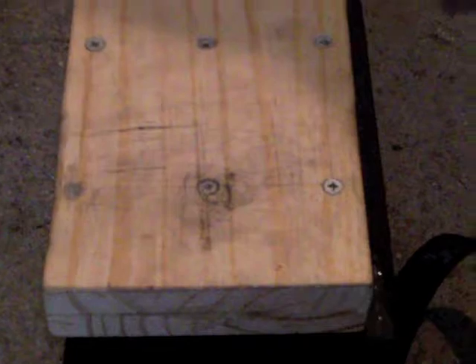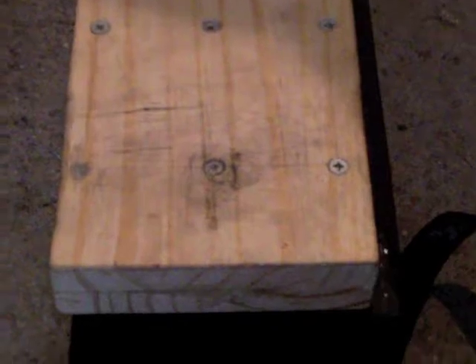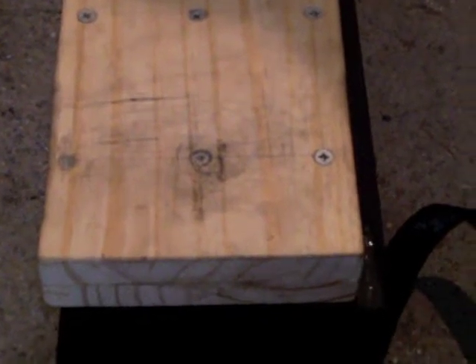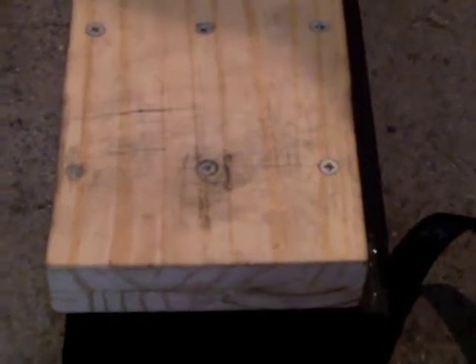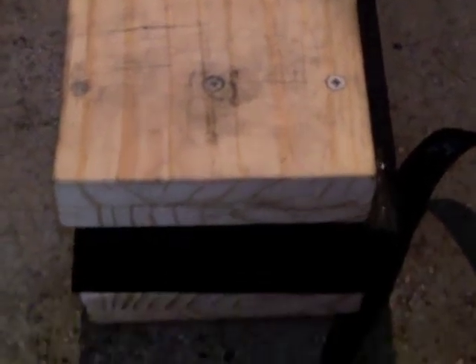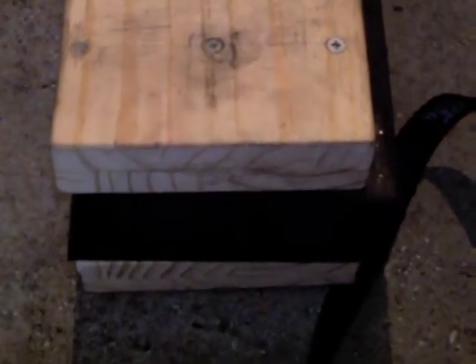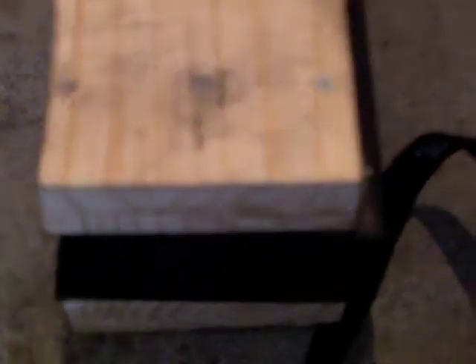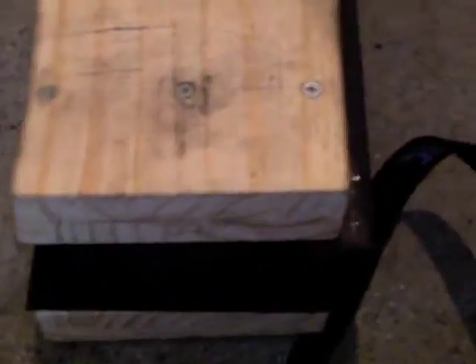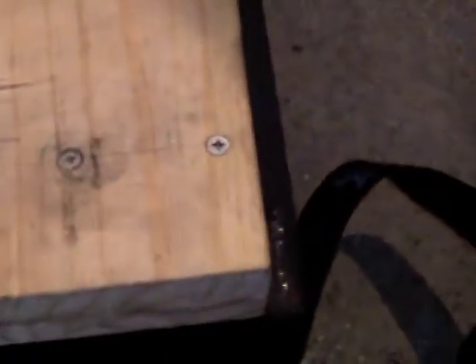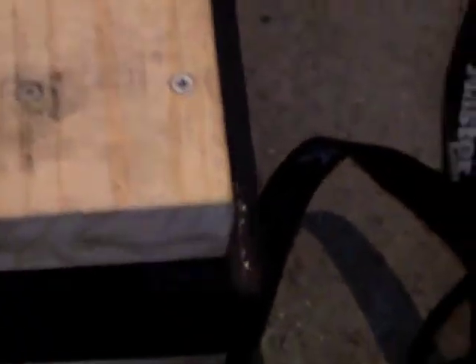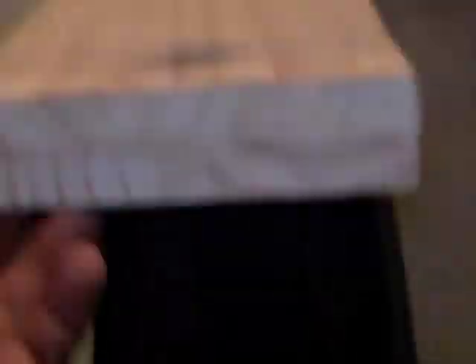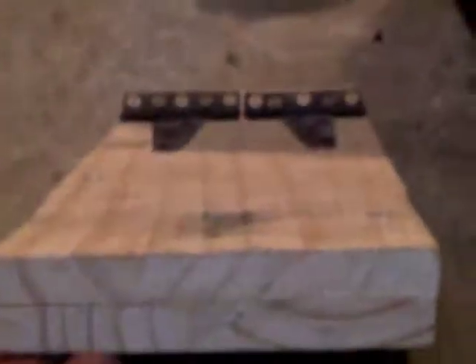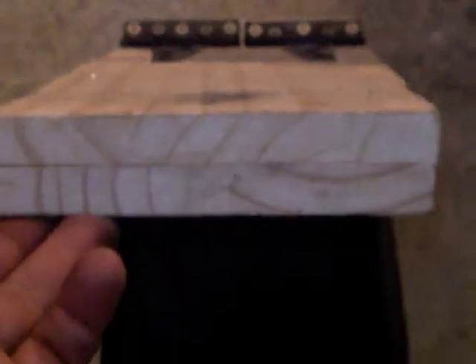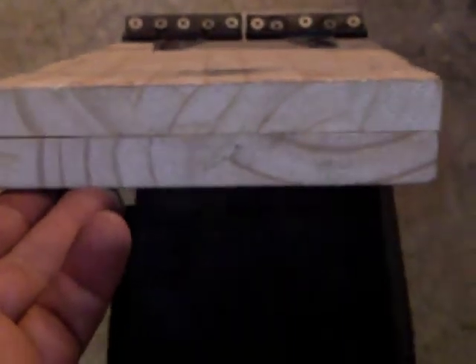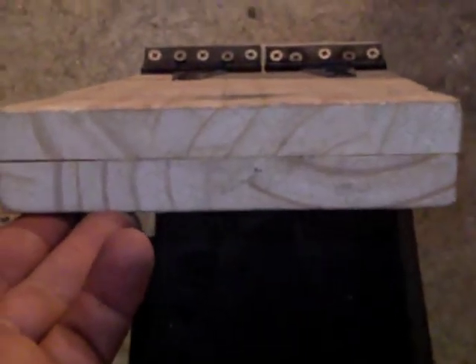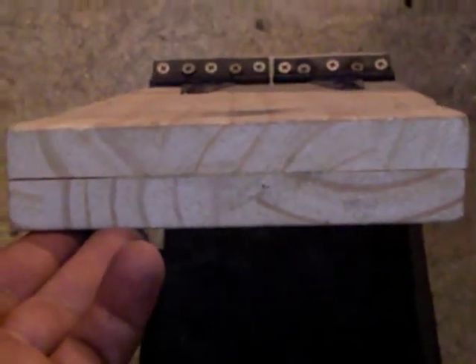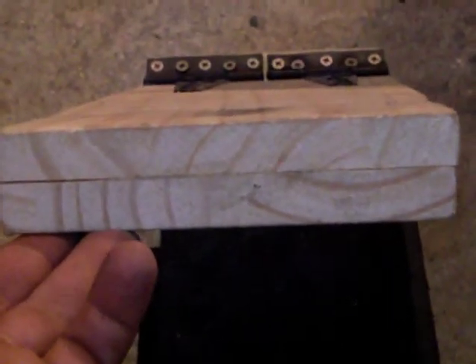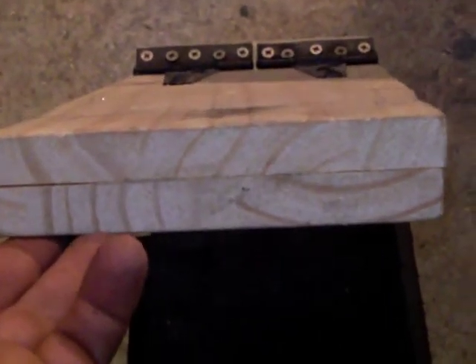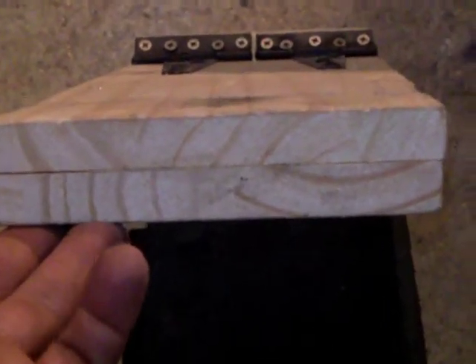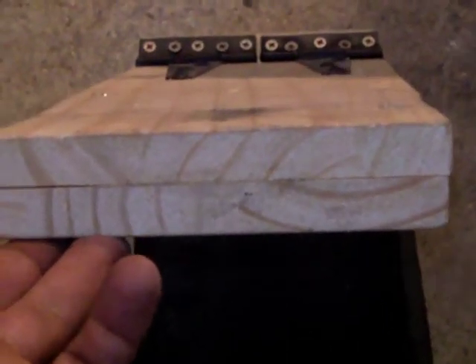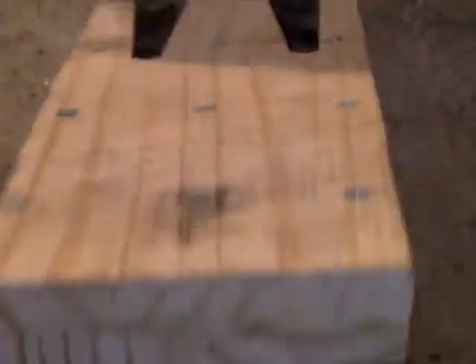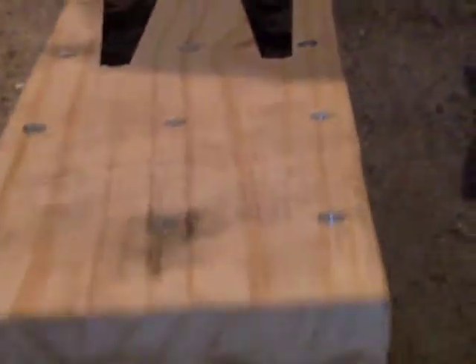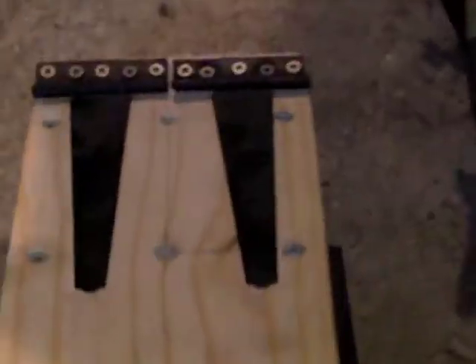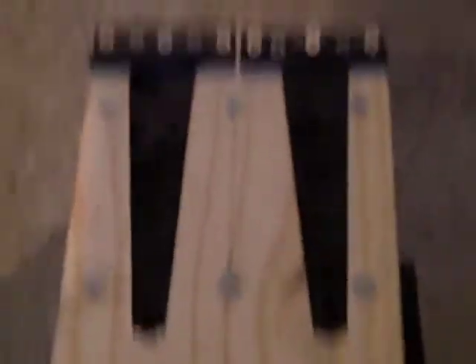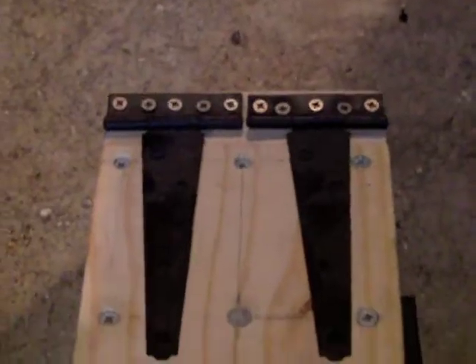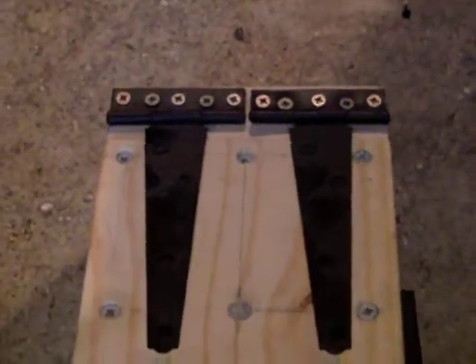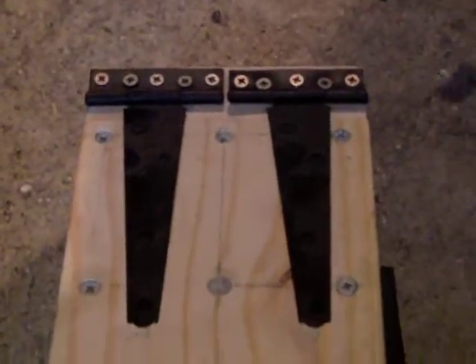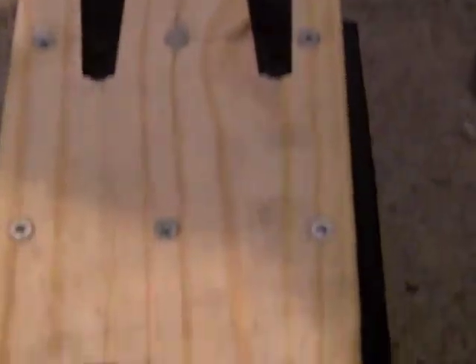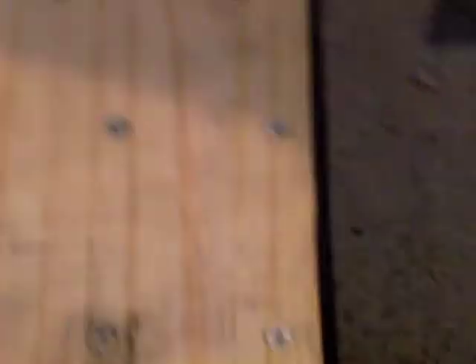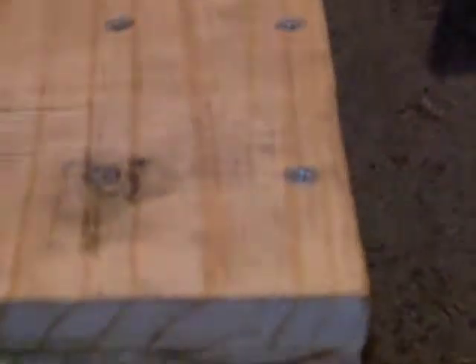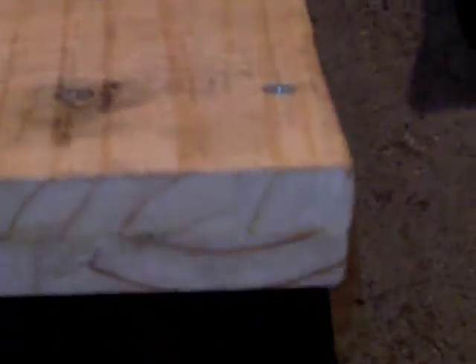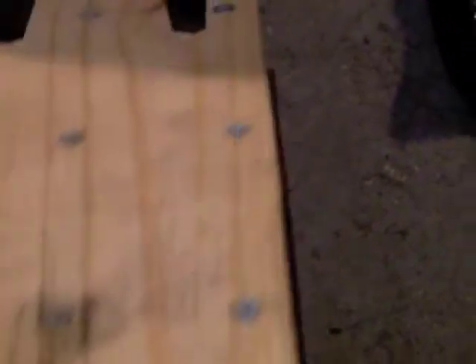What's up people, just a quick one on my Kydex press. It's made up of two pieces of 20mm pine on the lid. I've got two gate hinges. This has all been glued and screwed together.